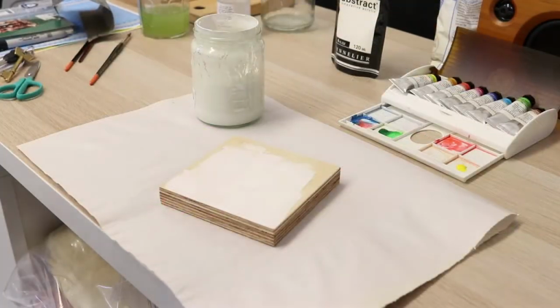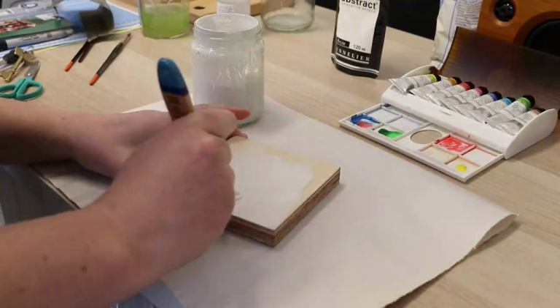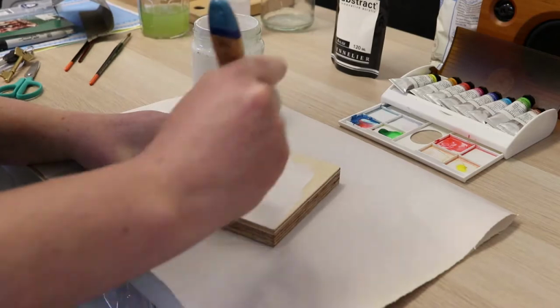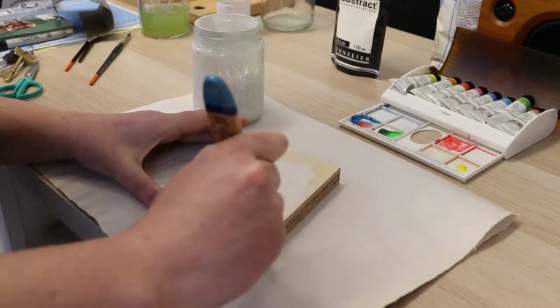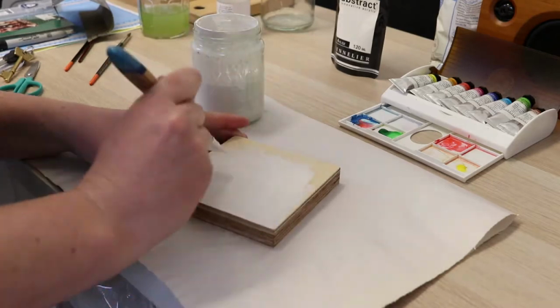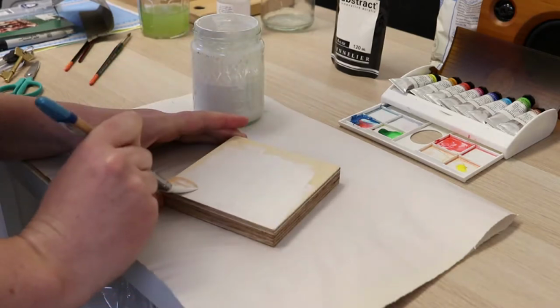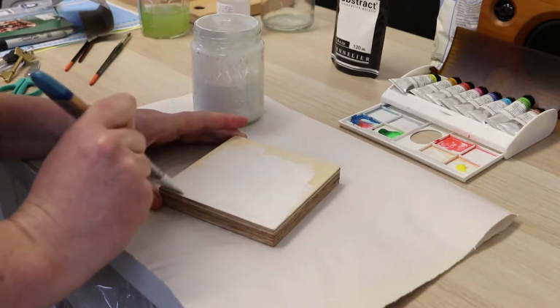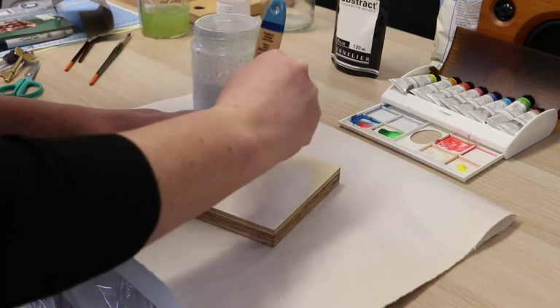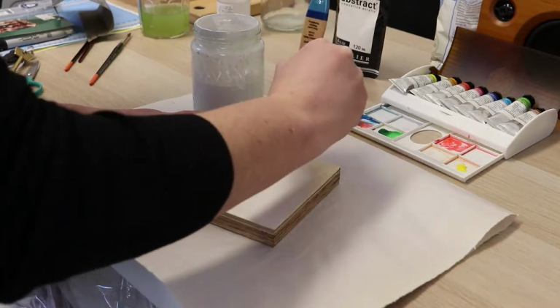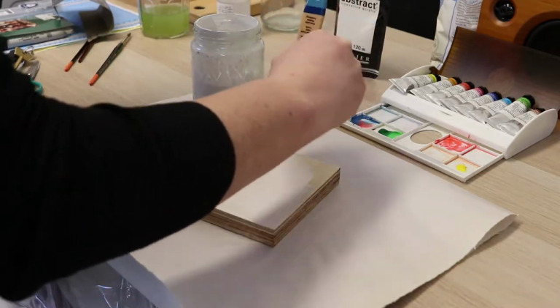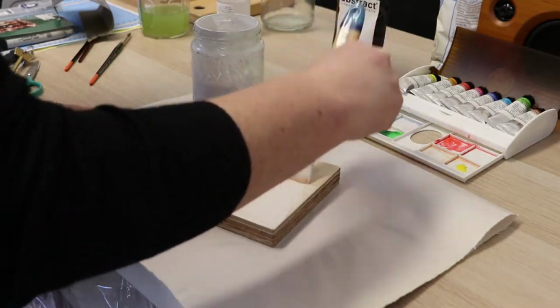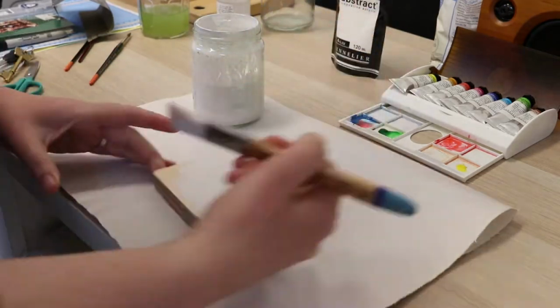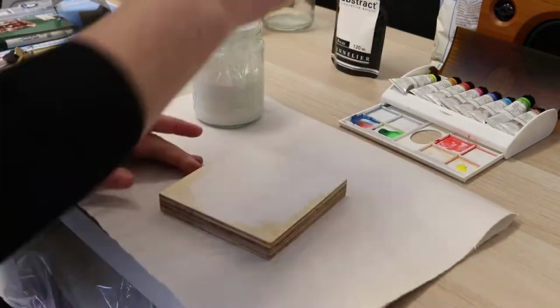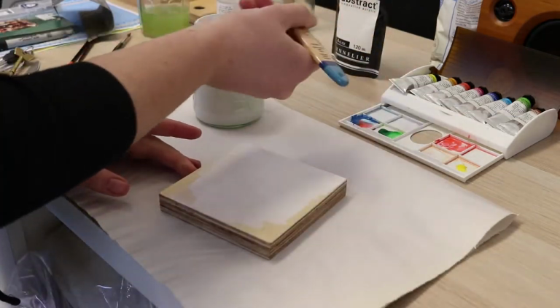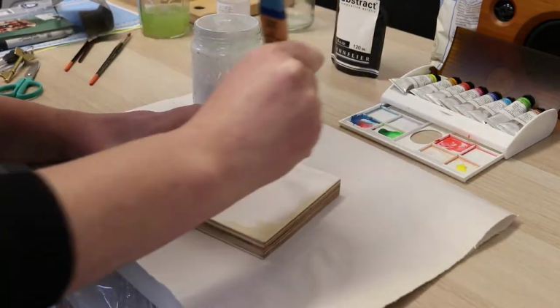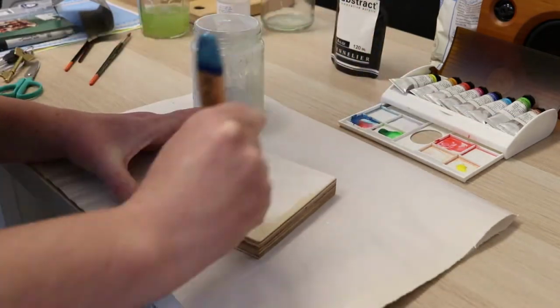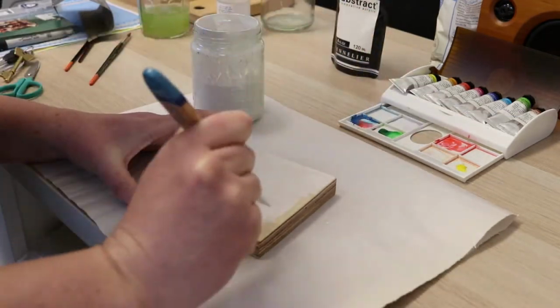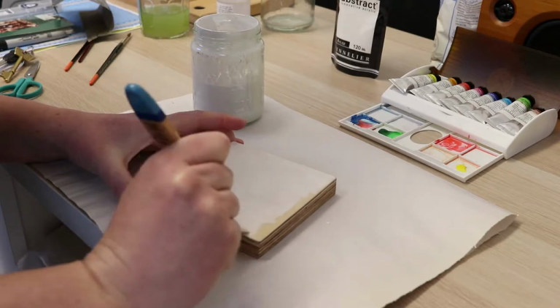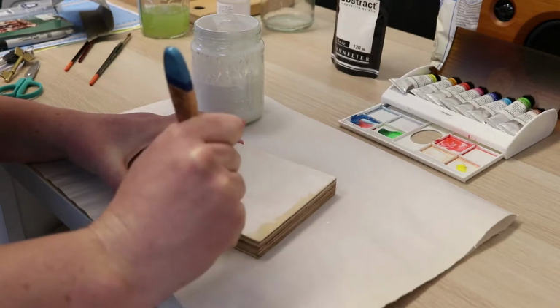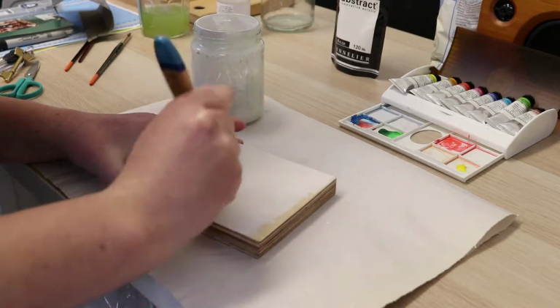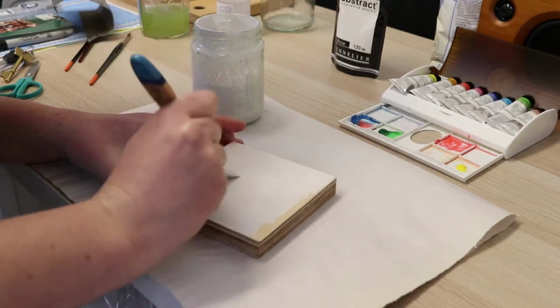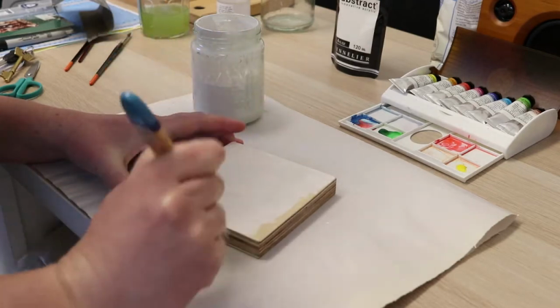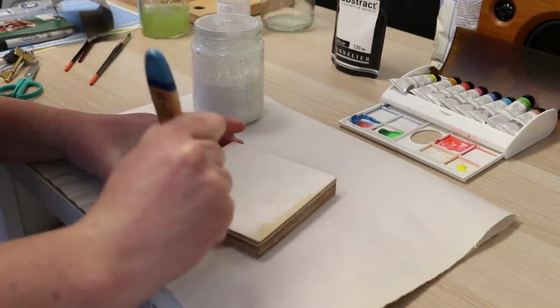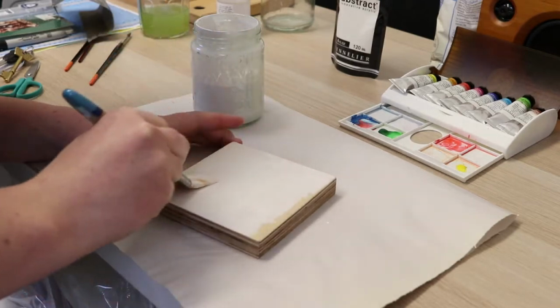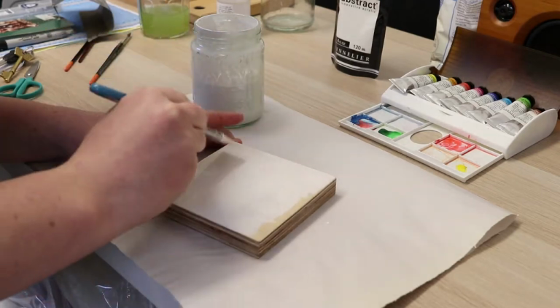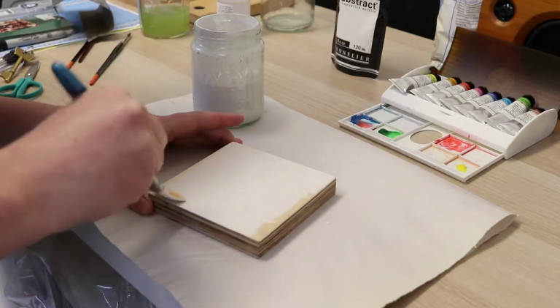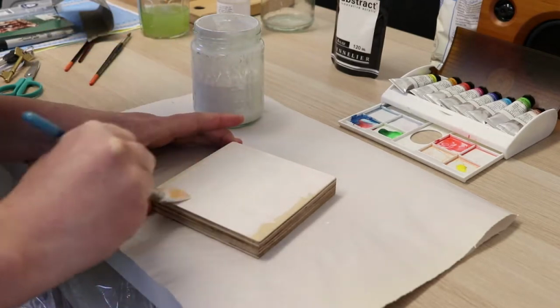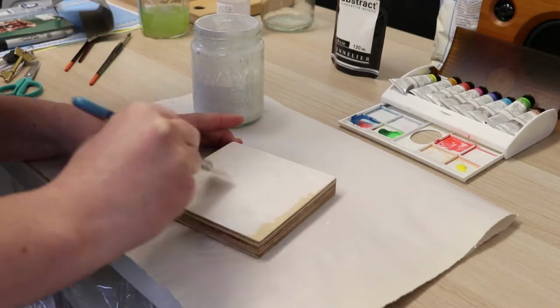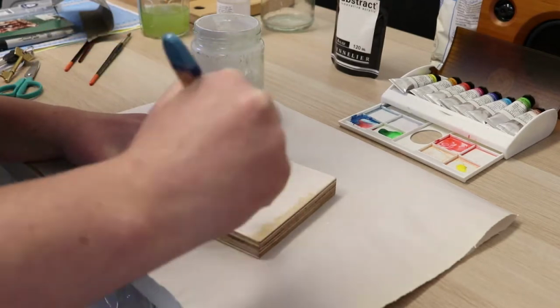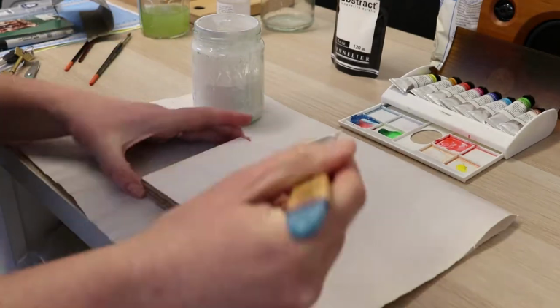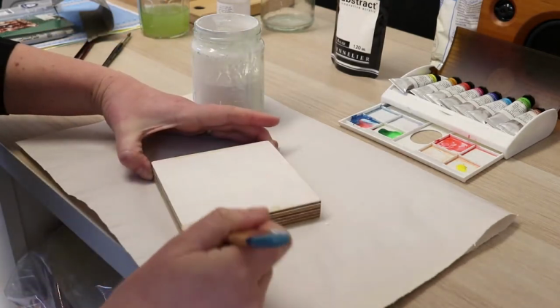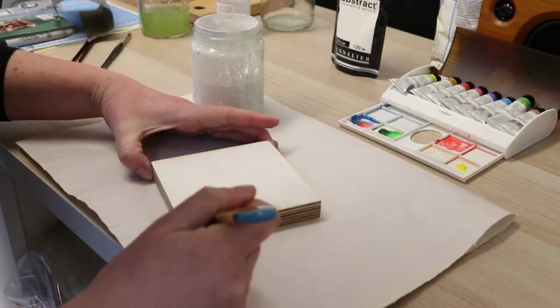Here you're just priming your panel like you would any other painting panel if you've ever primed a painting panel before. Do a few coats, and sand lightly between coats if you want to. I just sanded once at the end.